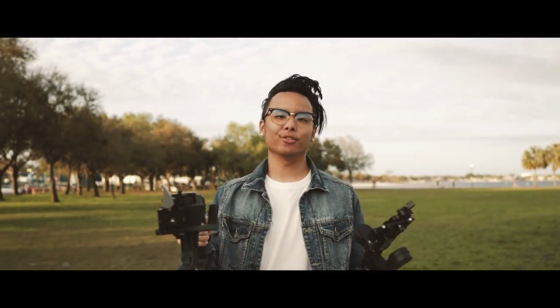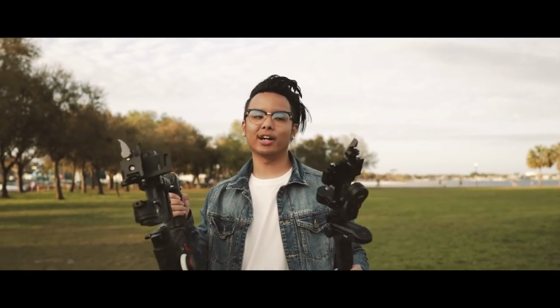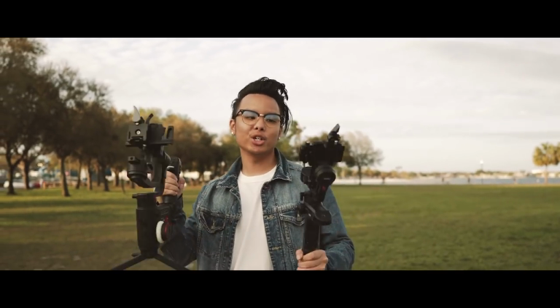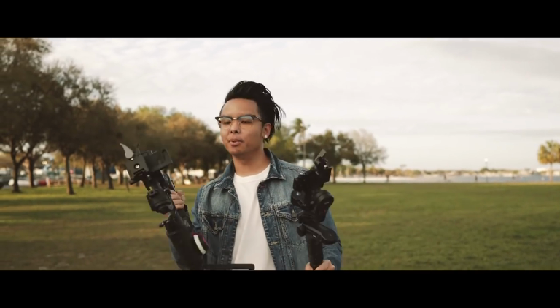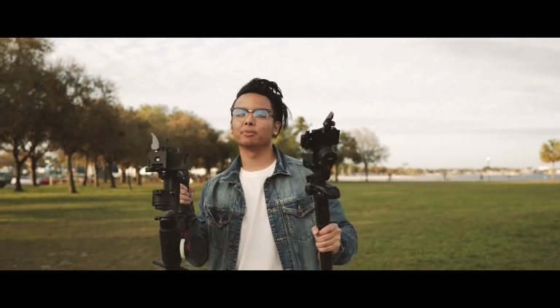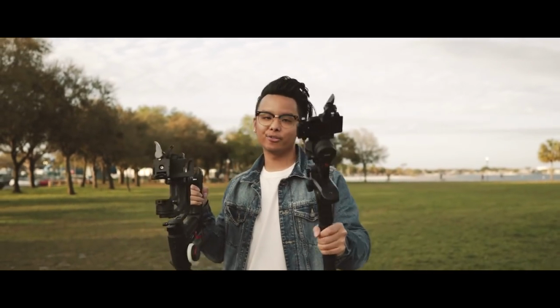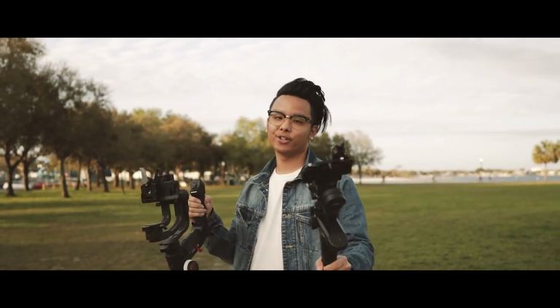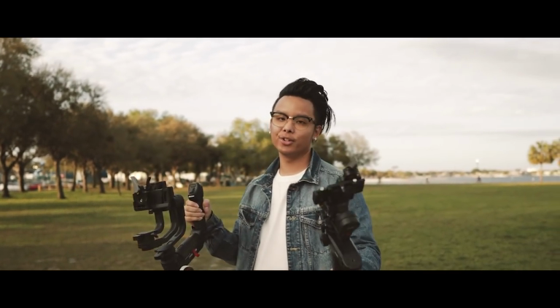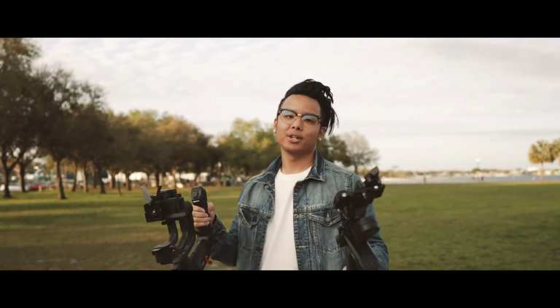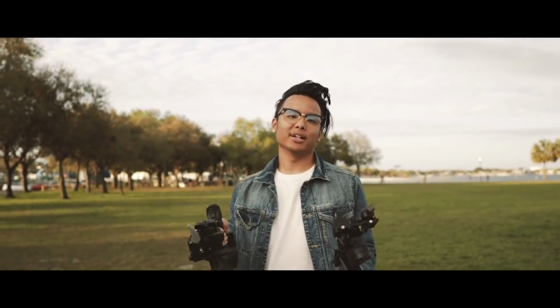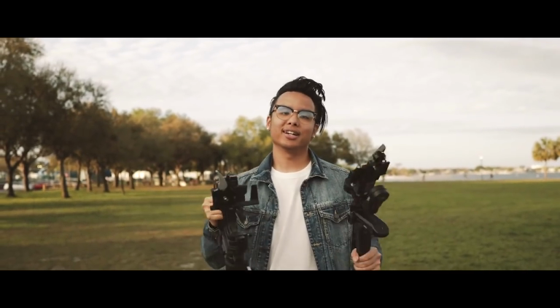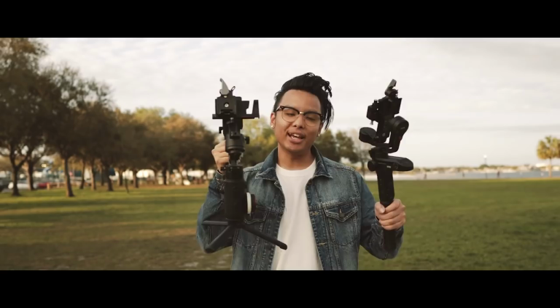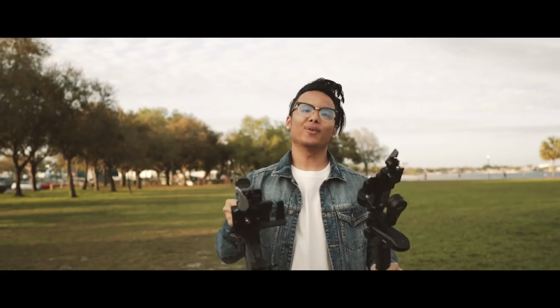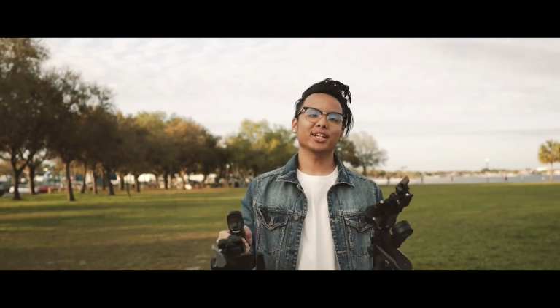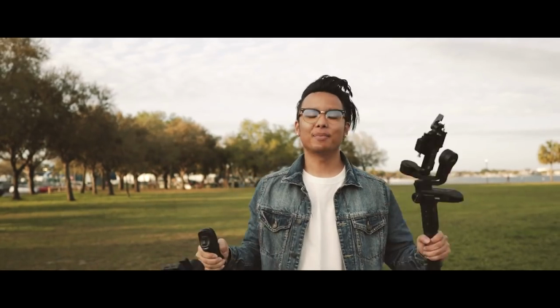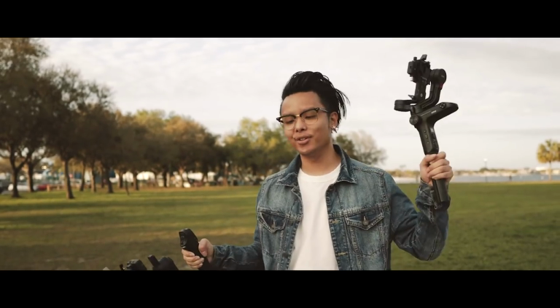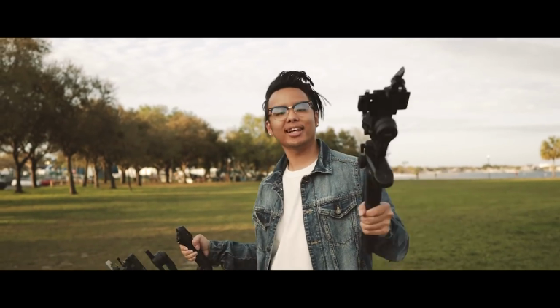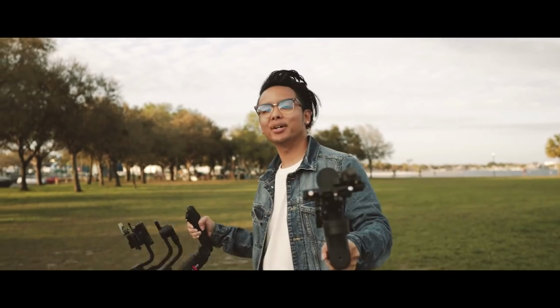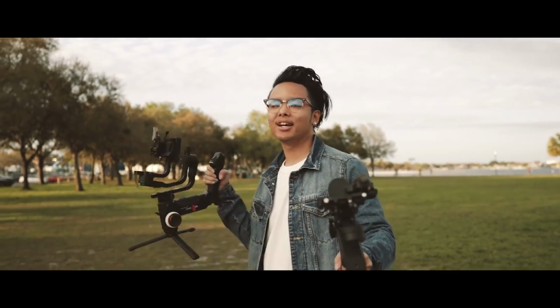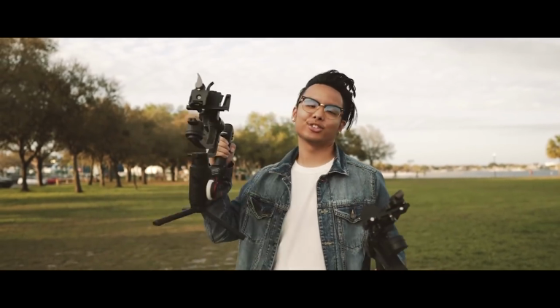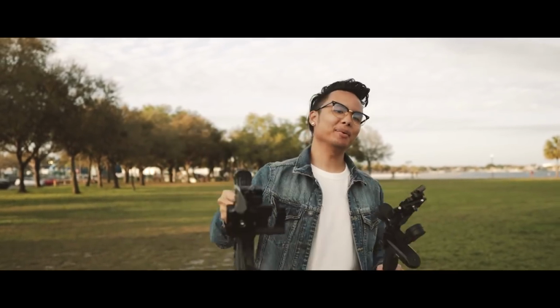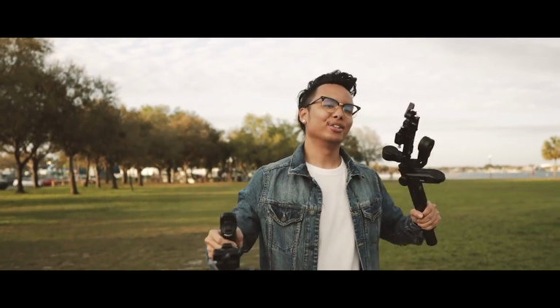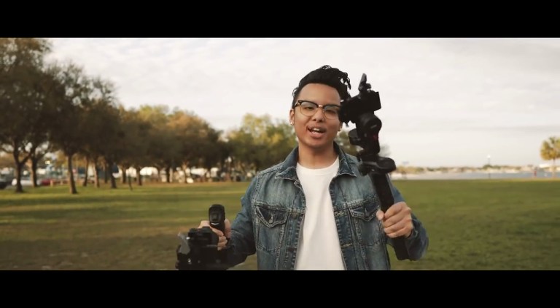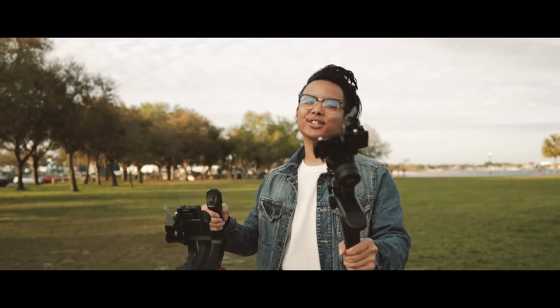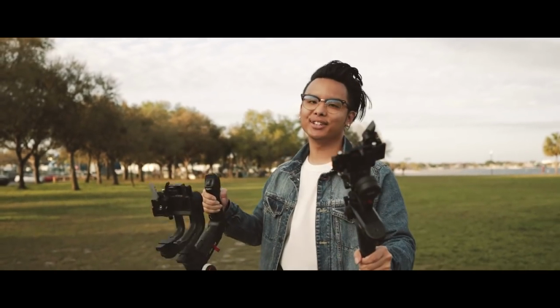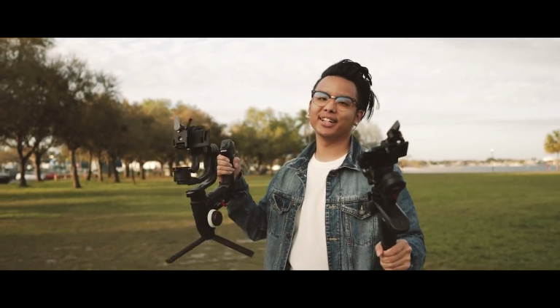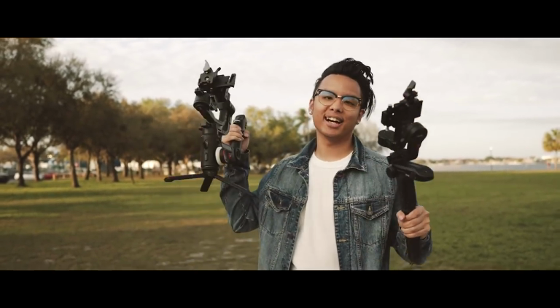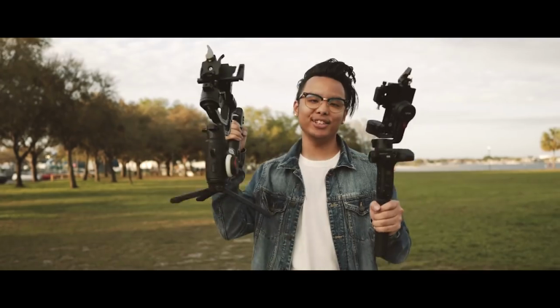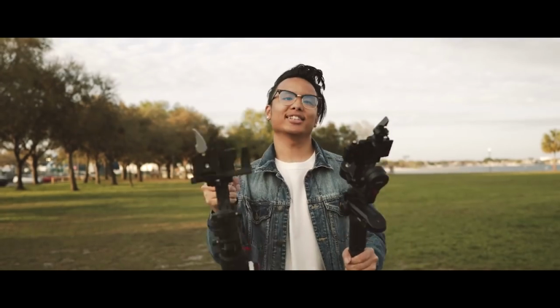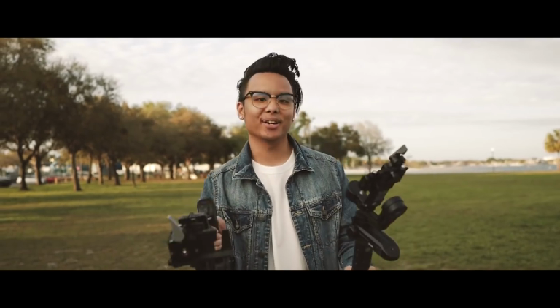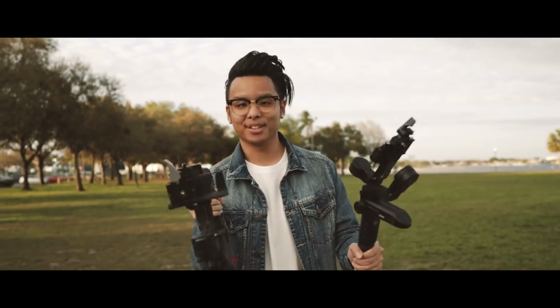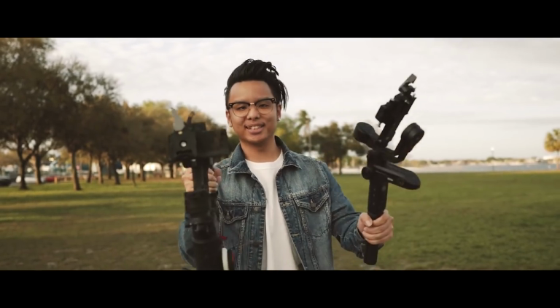That's pretty much it for this video. I really hope I helped you guys figure out which gimbal is a better fit for you. Thank you for watching — make sure you hit that like button, subscribe, and I'll see you guys next time.